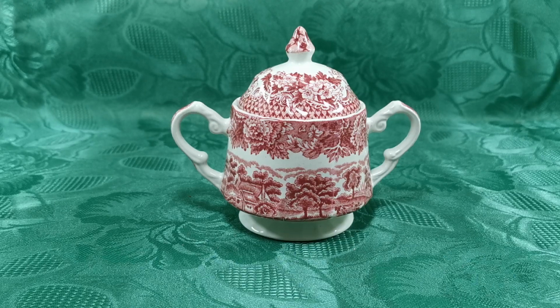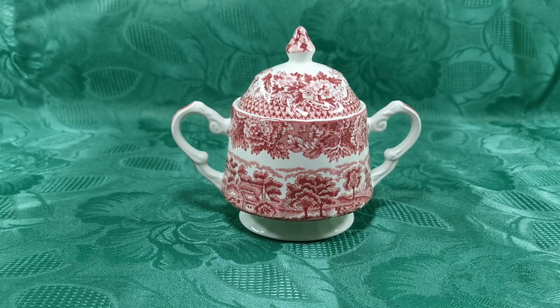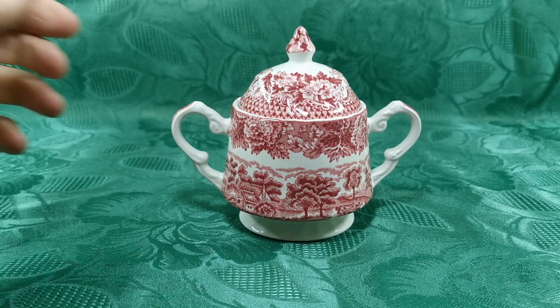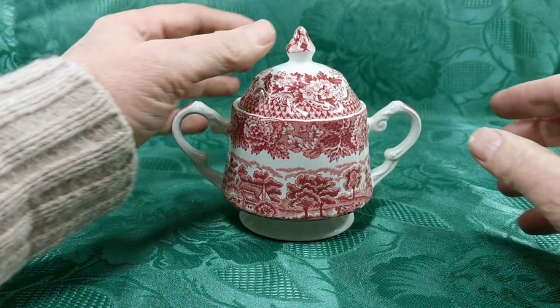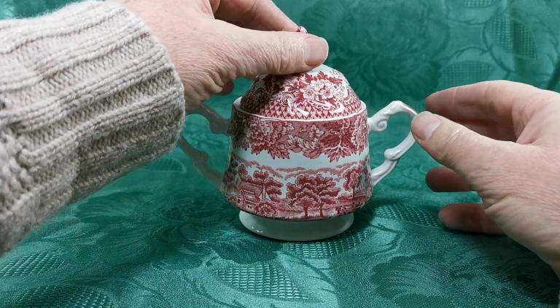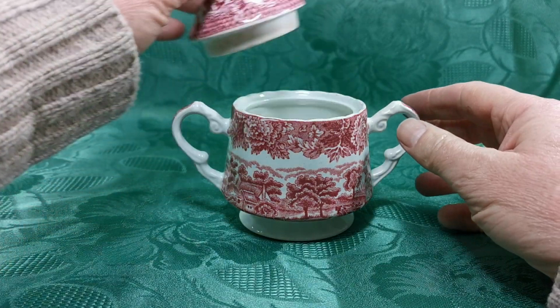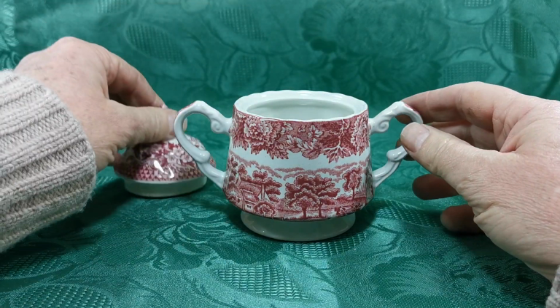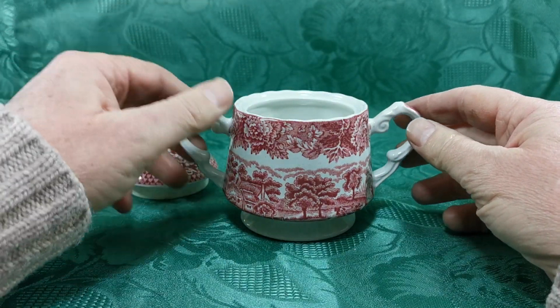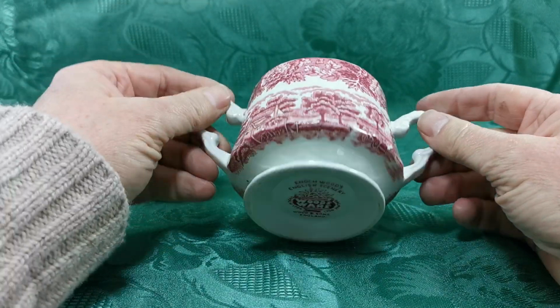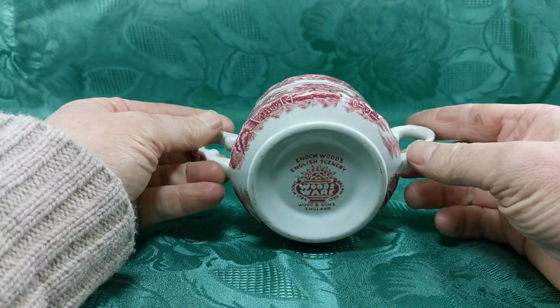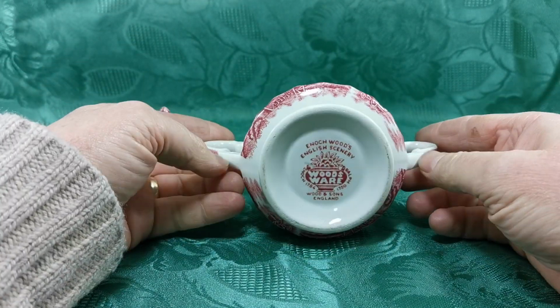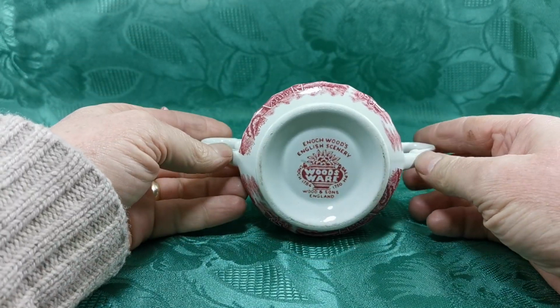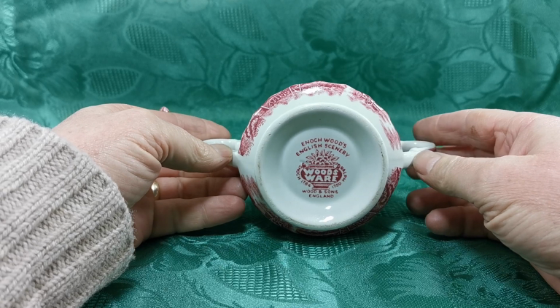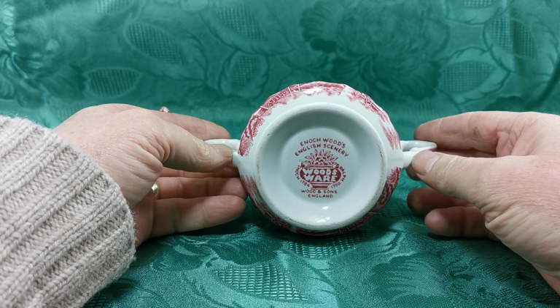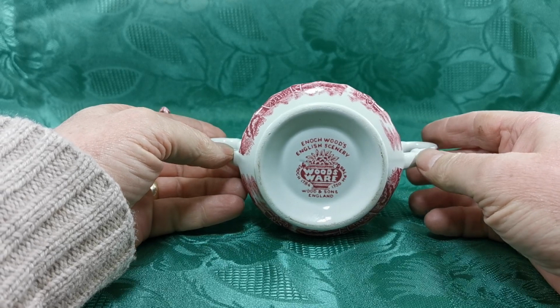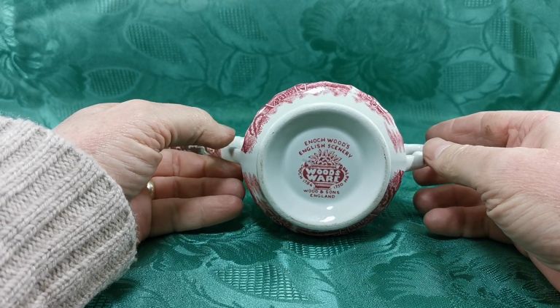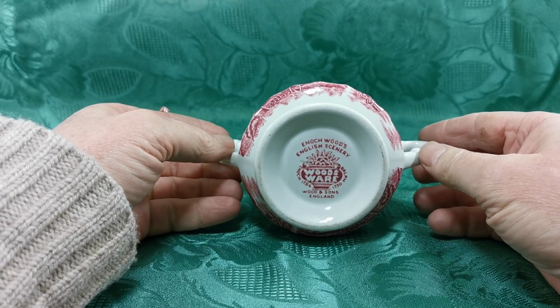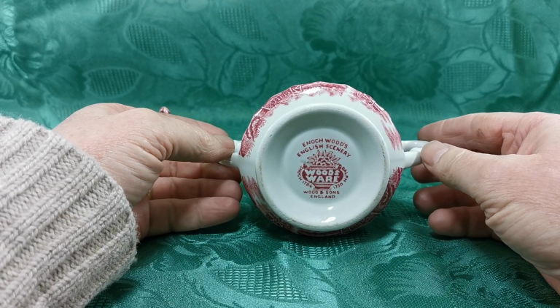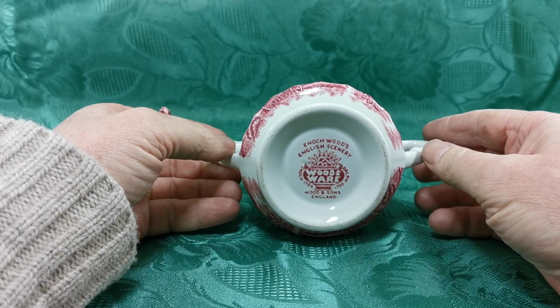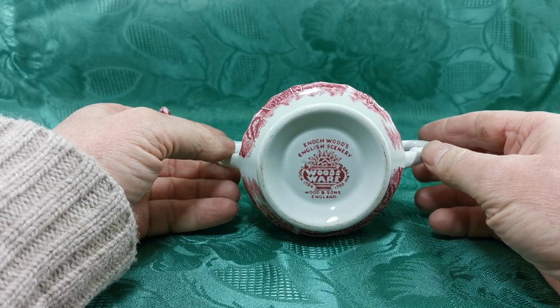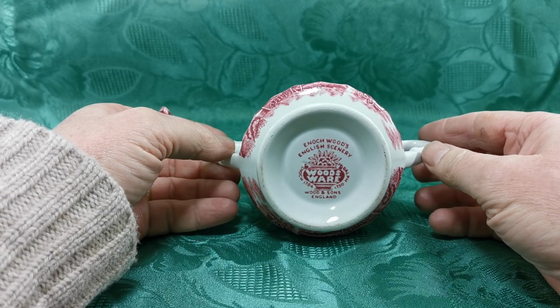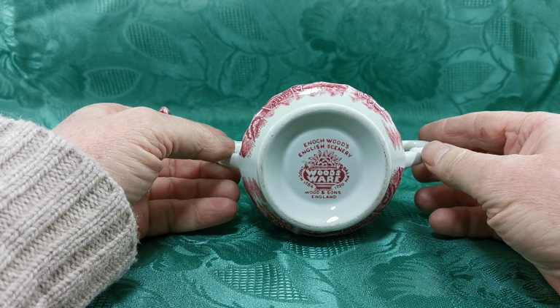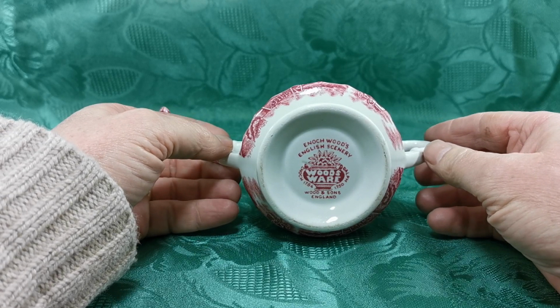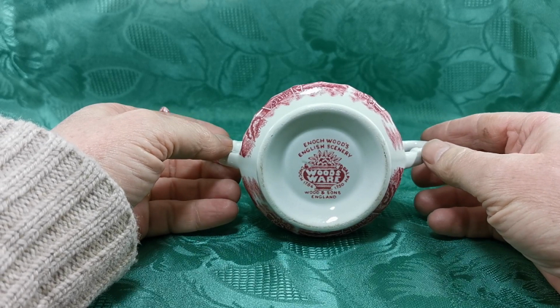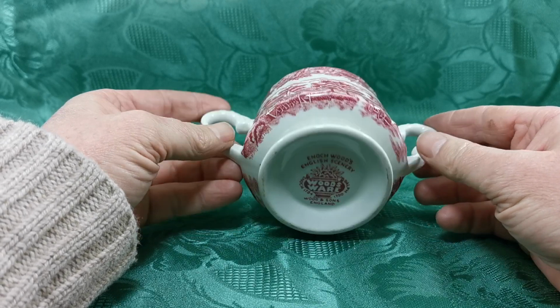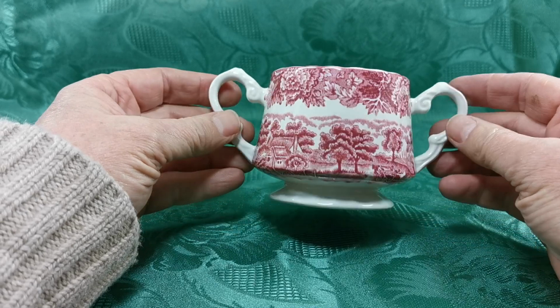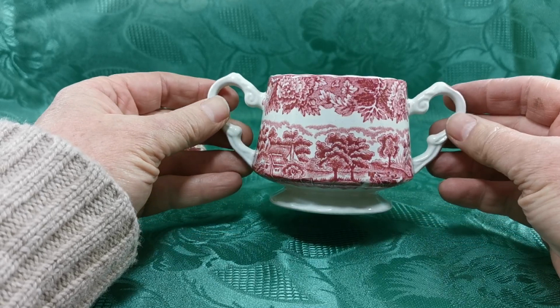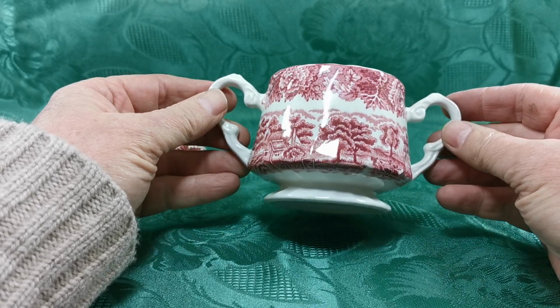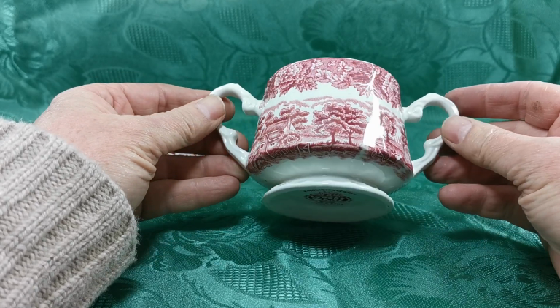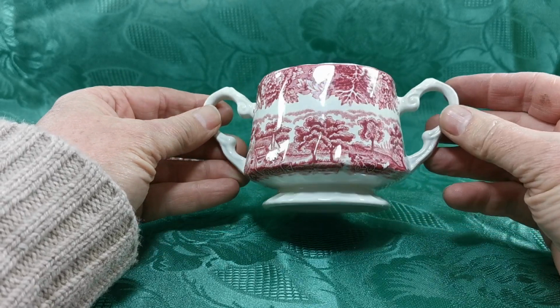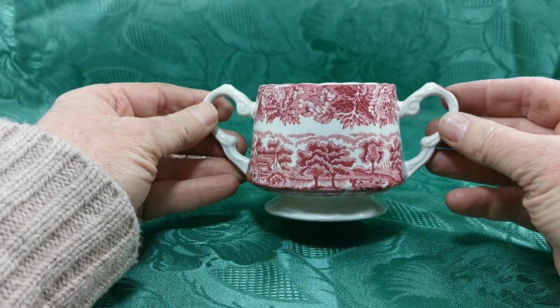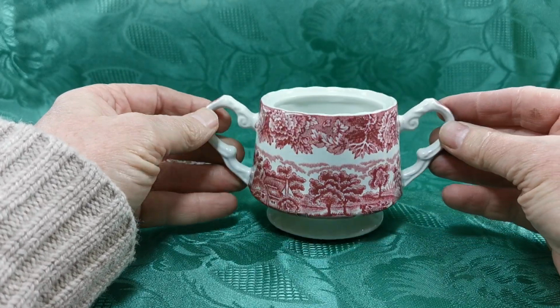This little sugar bowl is made by Enoch Woods. It's in the English scenery red and white pattern — Enoch Woods English scenery, Woodsware, Woods and Sons England — and dates from sort of the 1940s to 1950s.